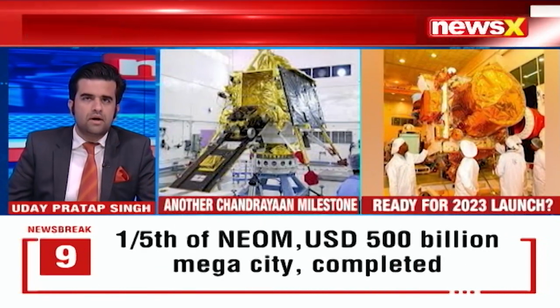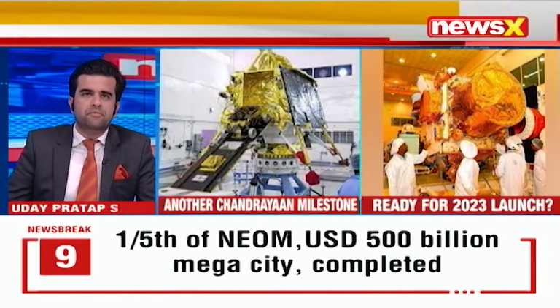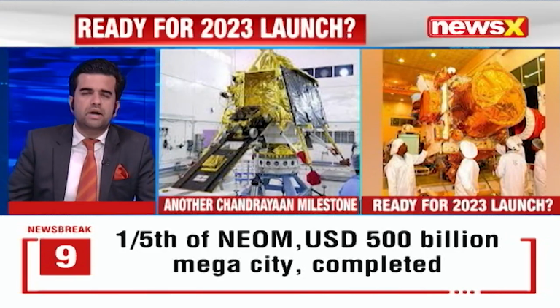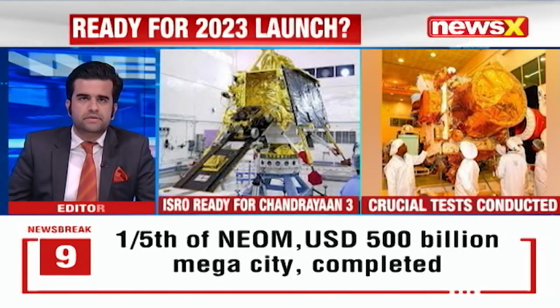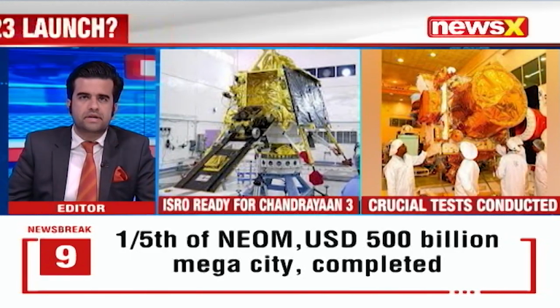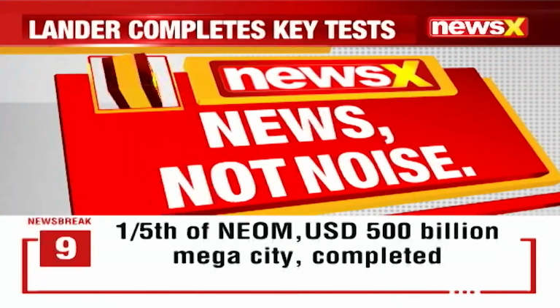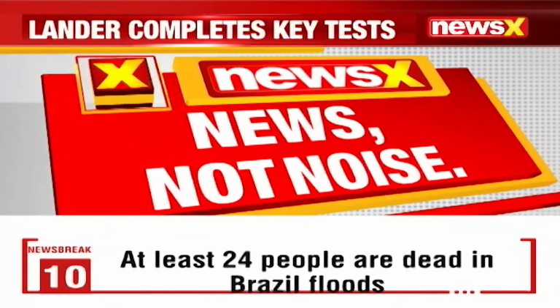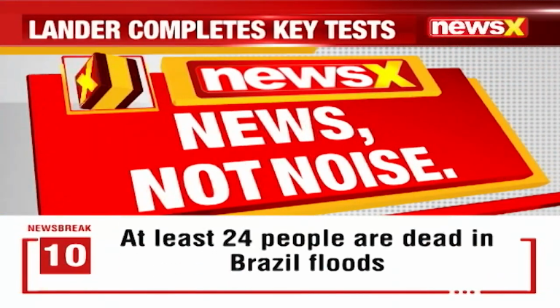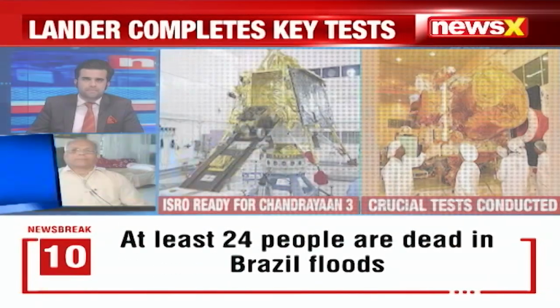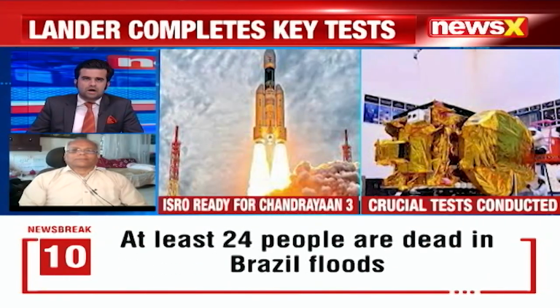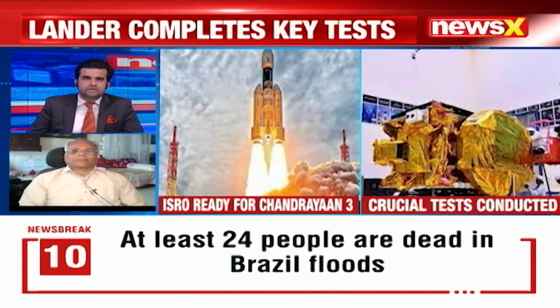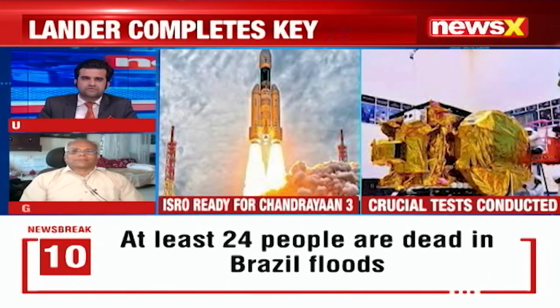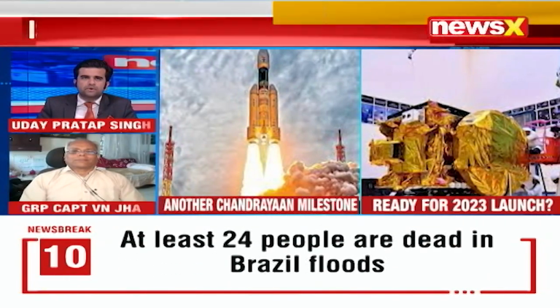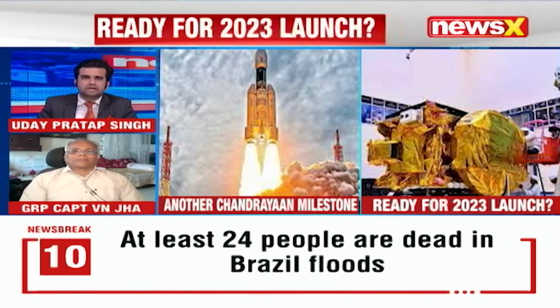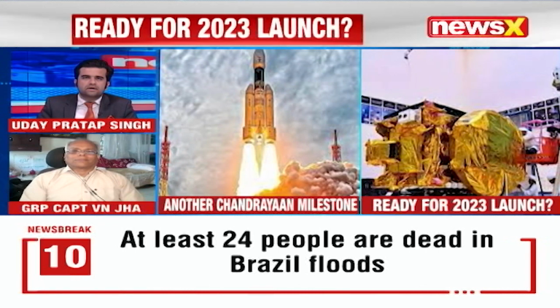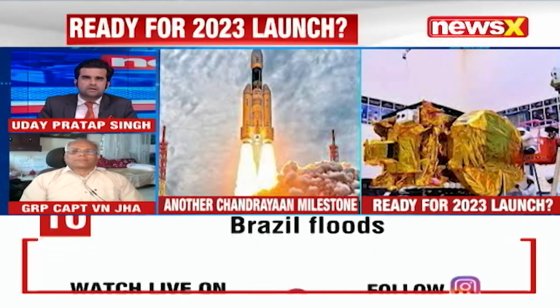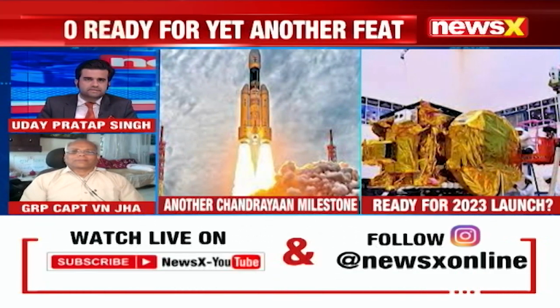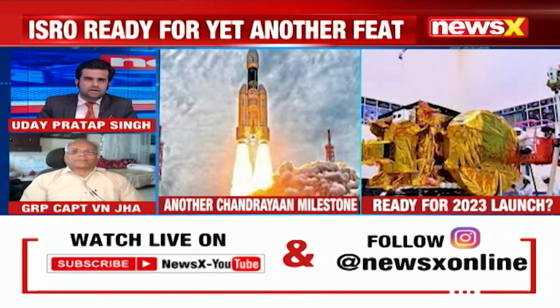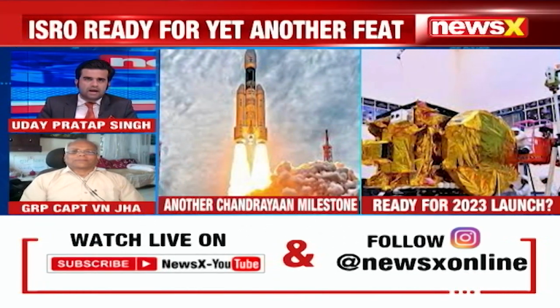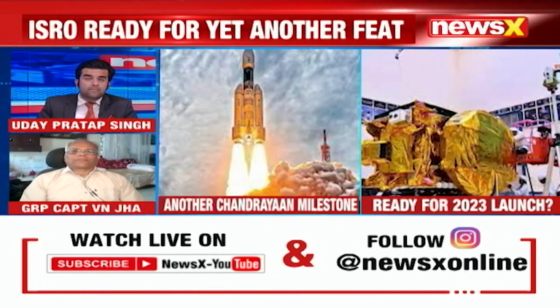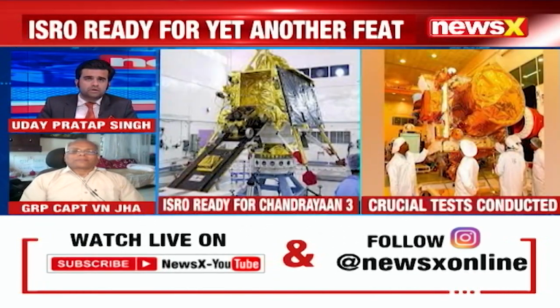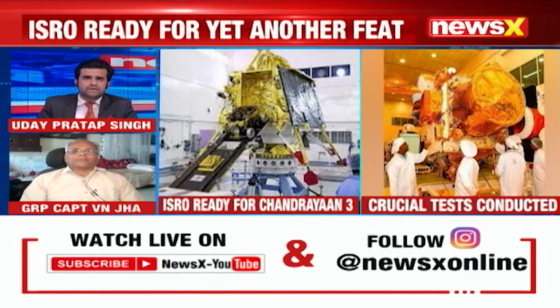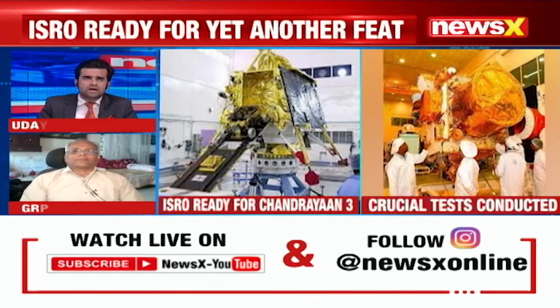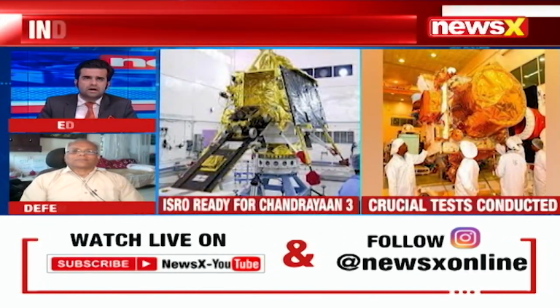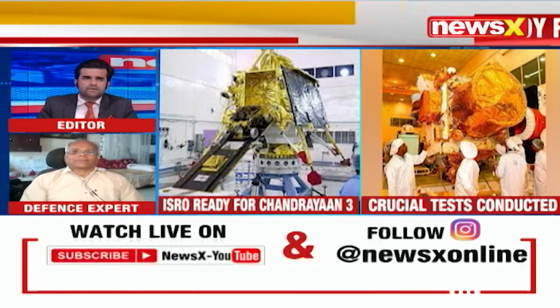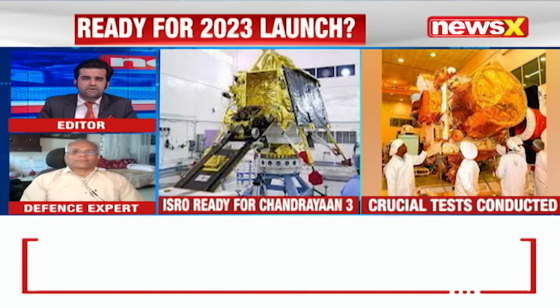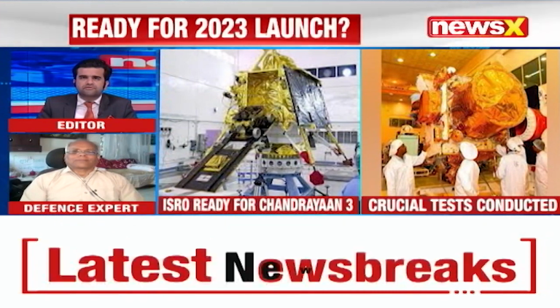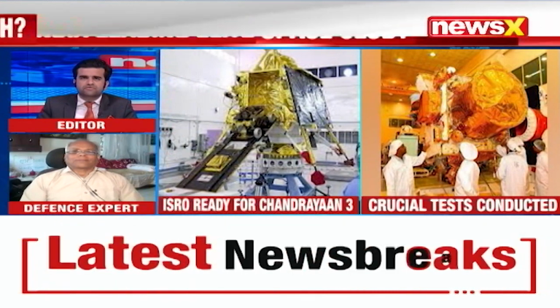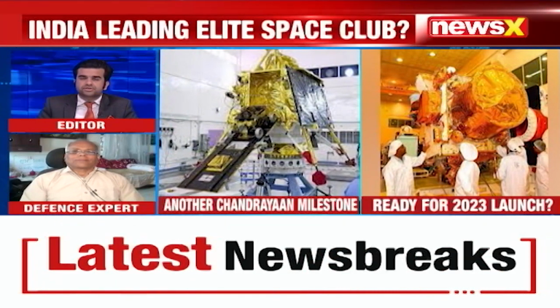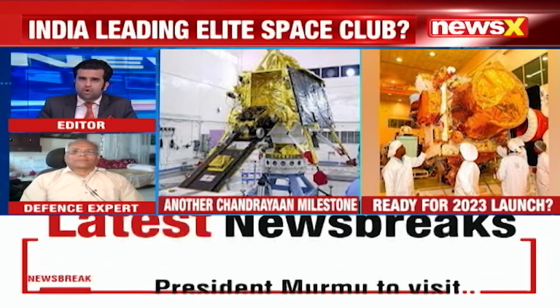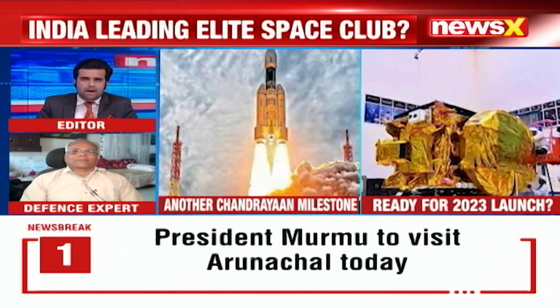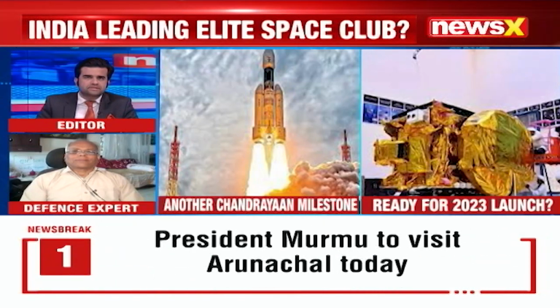Group Captain VN Jha, defense expert, is joining us. How successfully were these tests and how important are they in the eventual lift-off of Chandrayaan-3, which we're hoping will happen later this year?